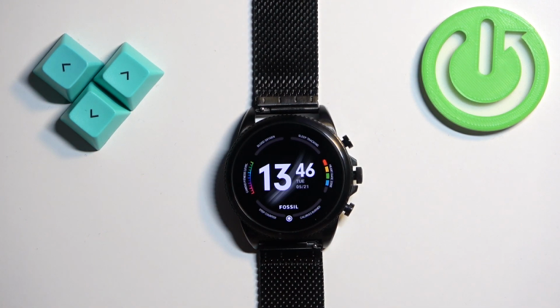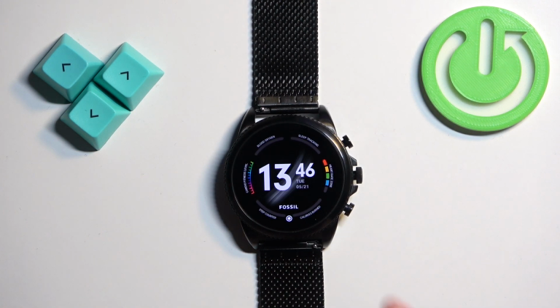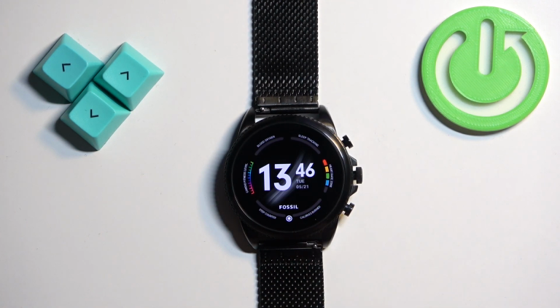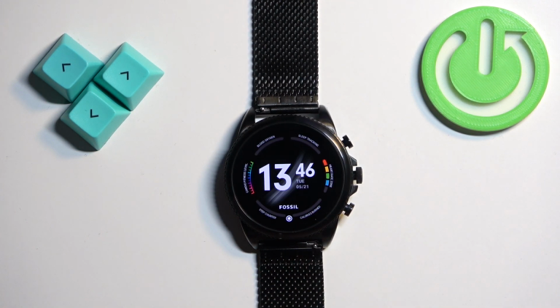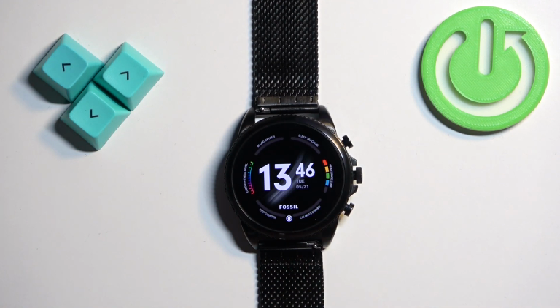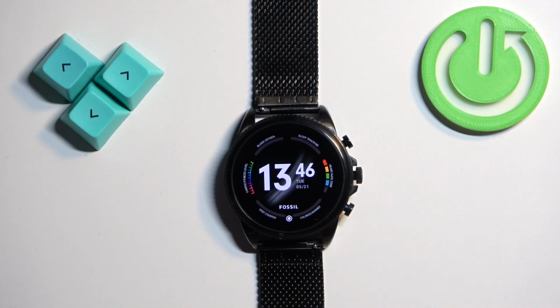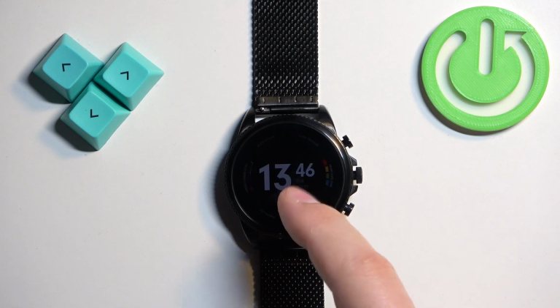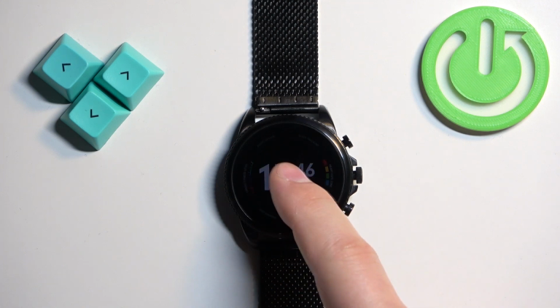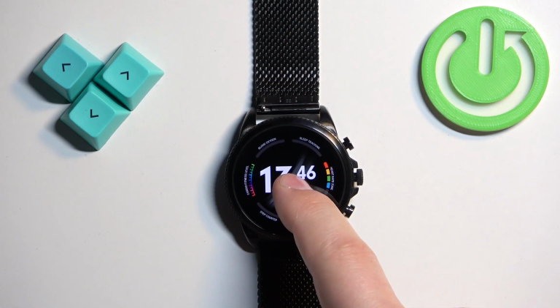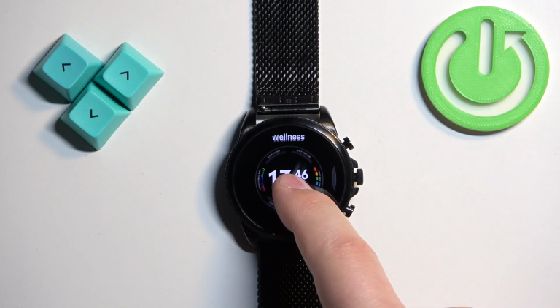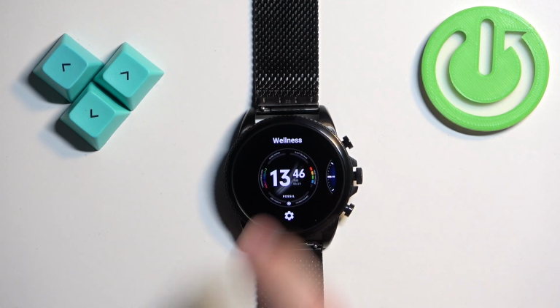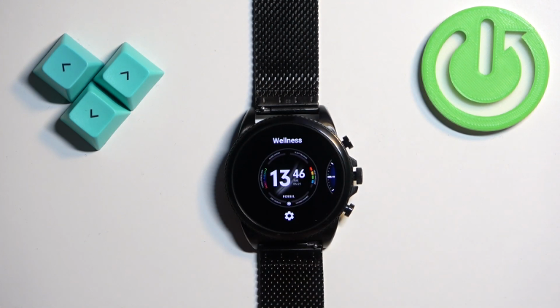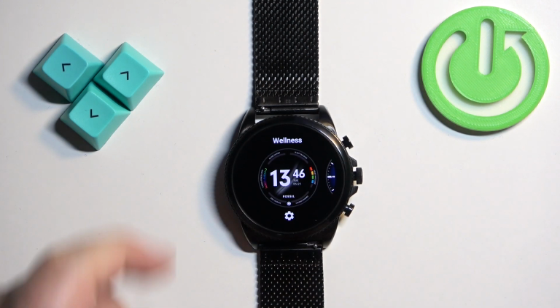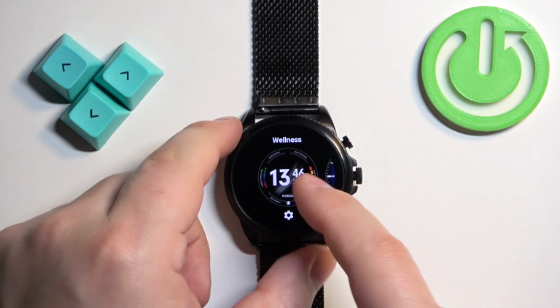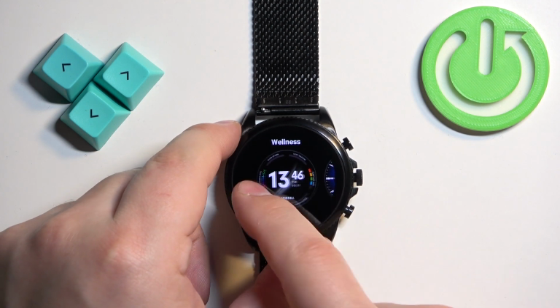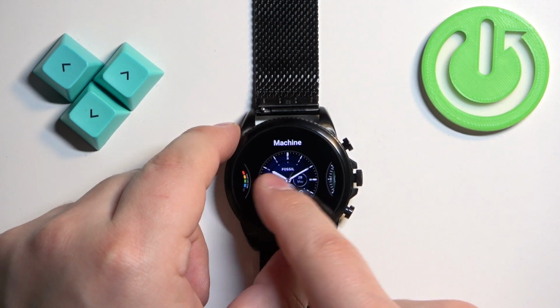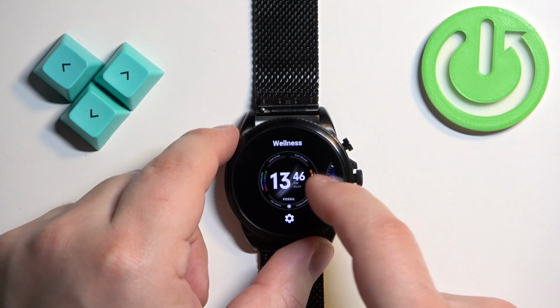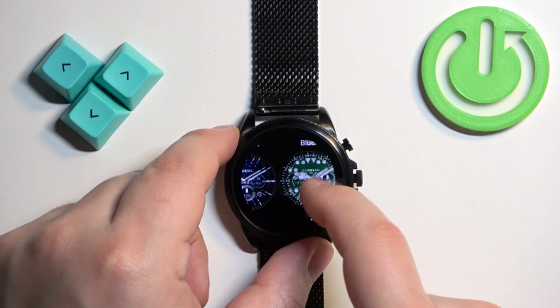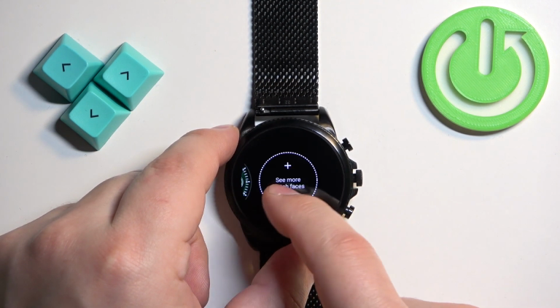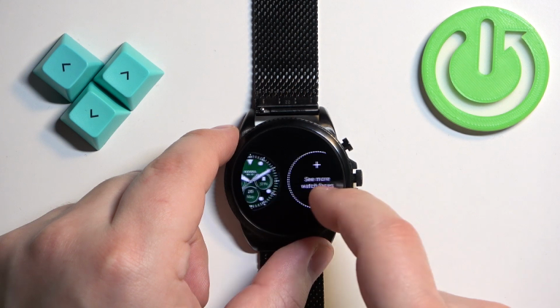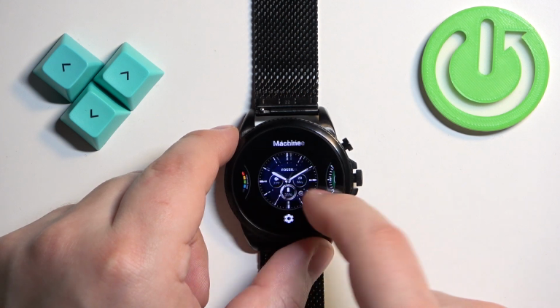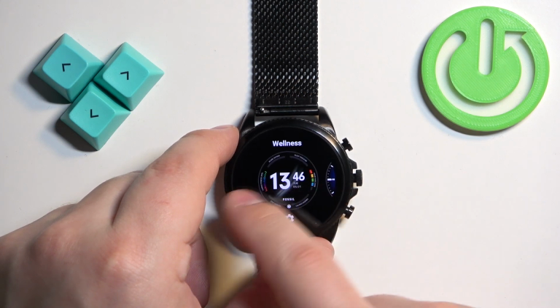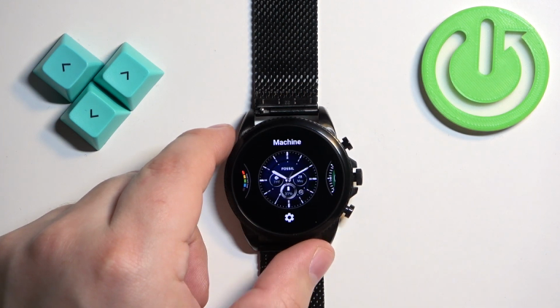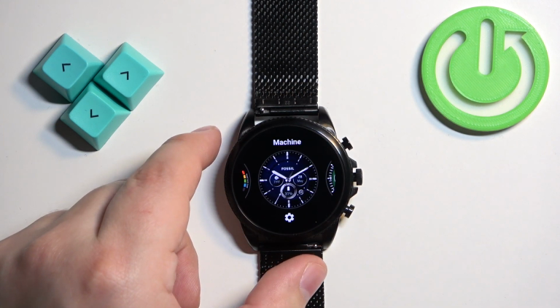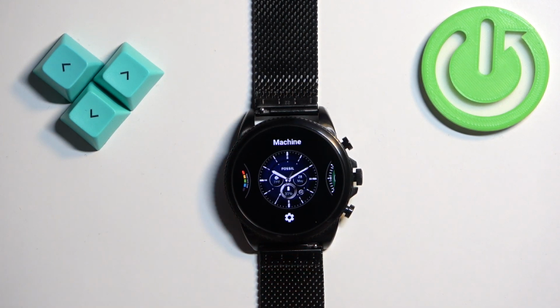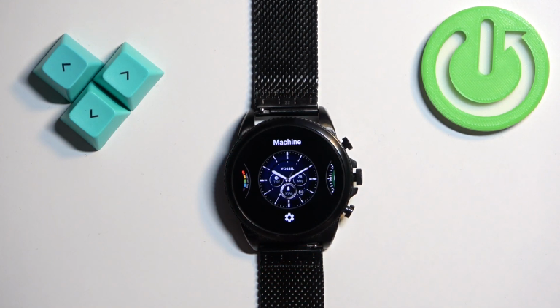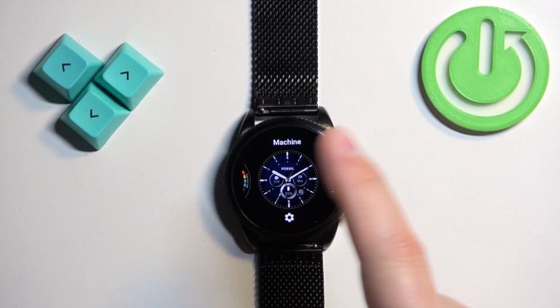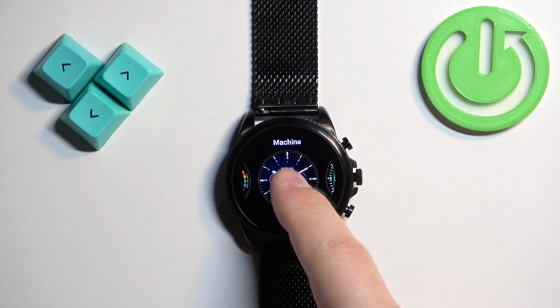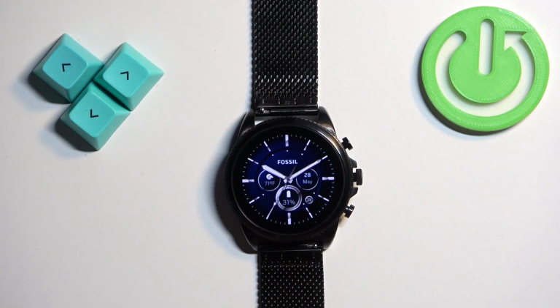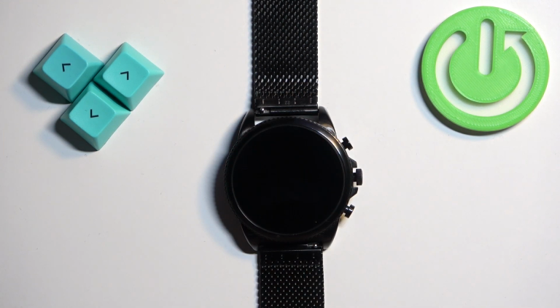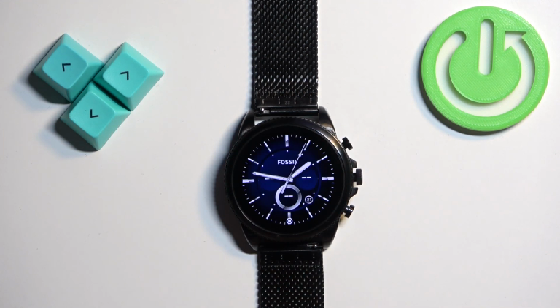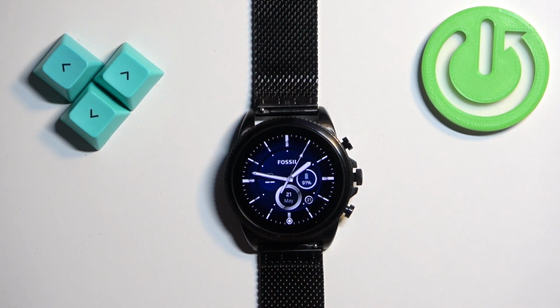Once you wake up the screen you should see the current watch face on the home screen. You can press and hold on the screen to open the watch face menu, and here you can scroll through the list of watch faces by swiping left and right. Find the watch face you would like to use, tap on it to select it and apply it.